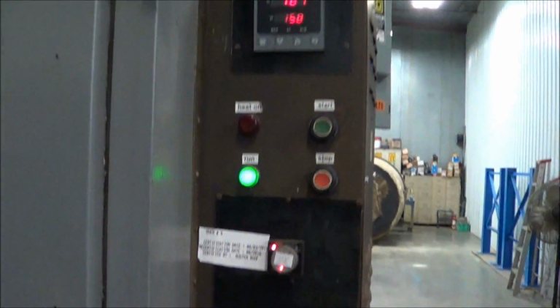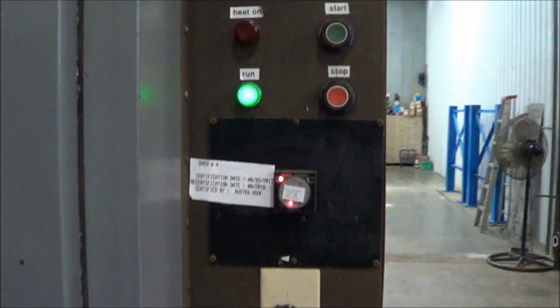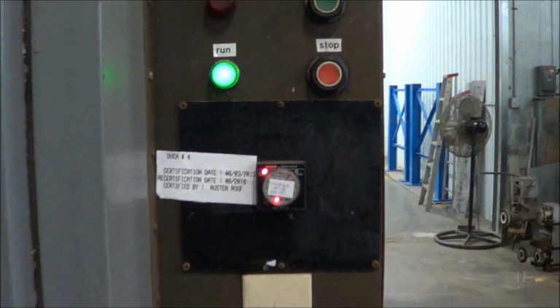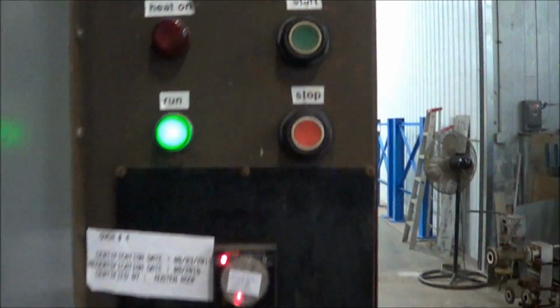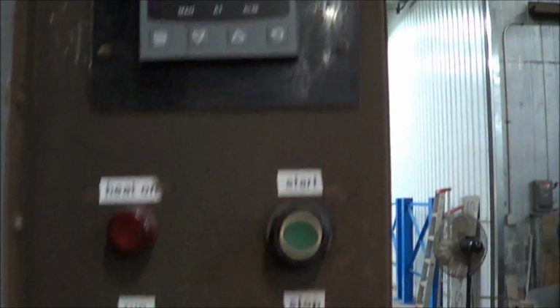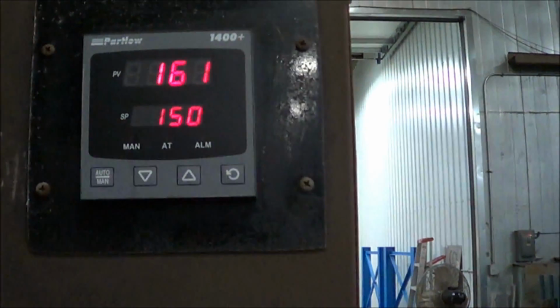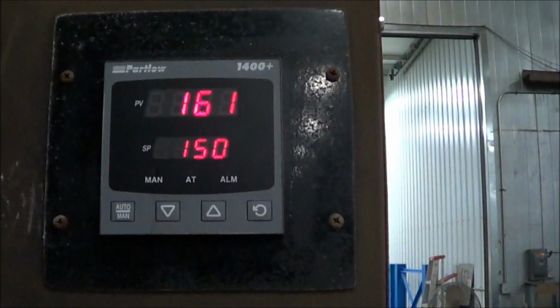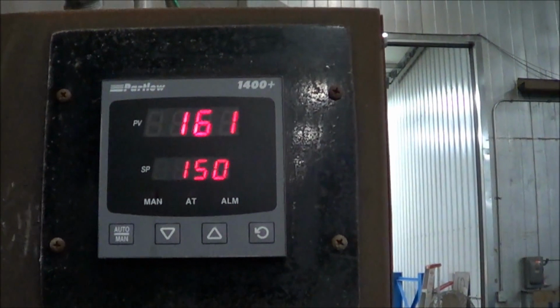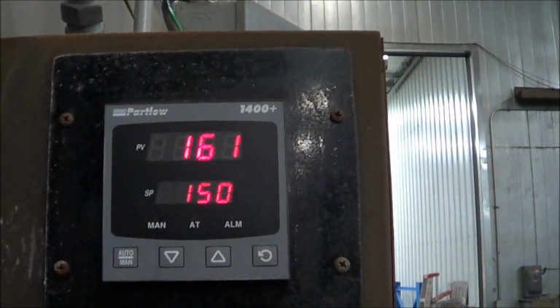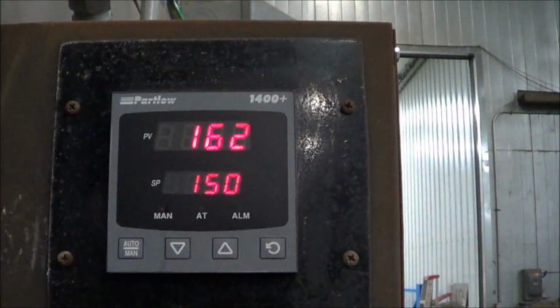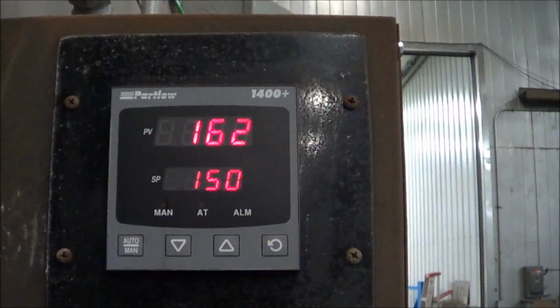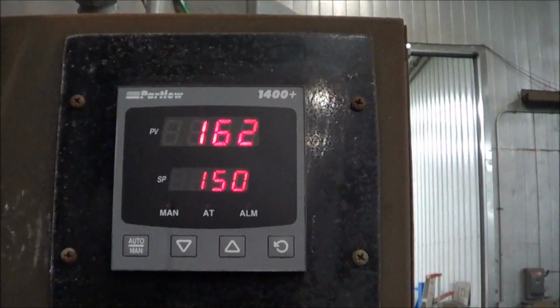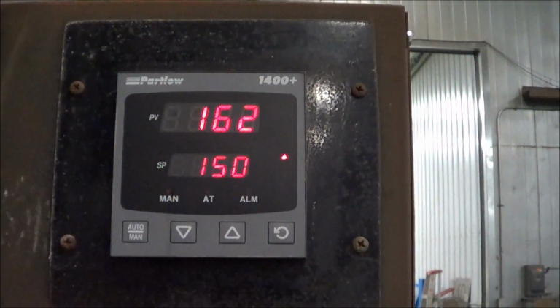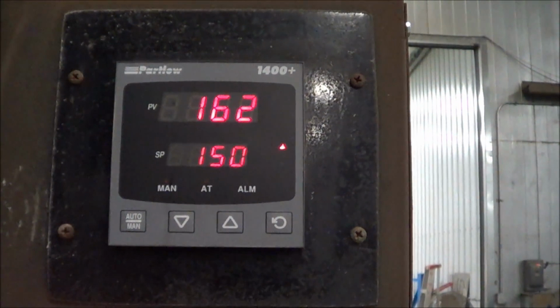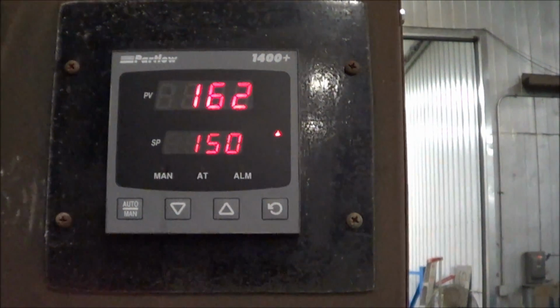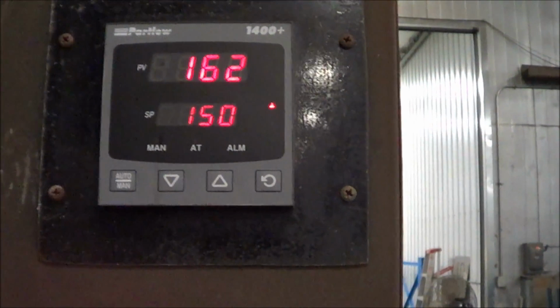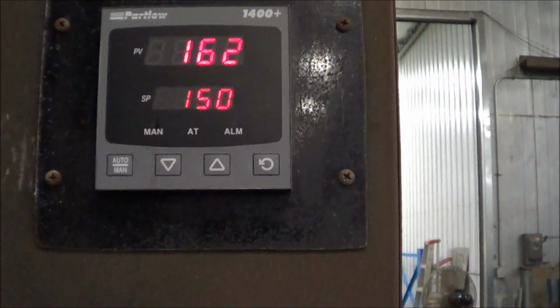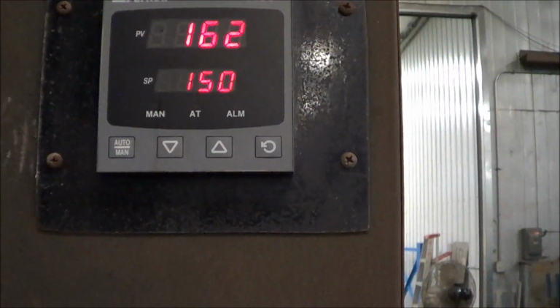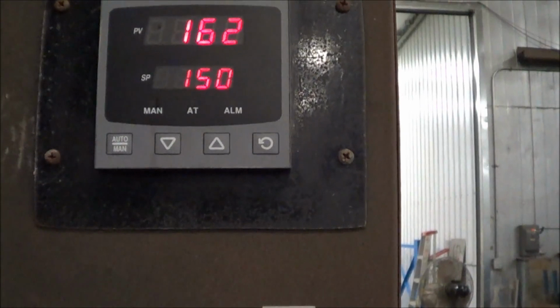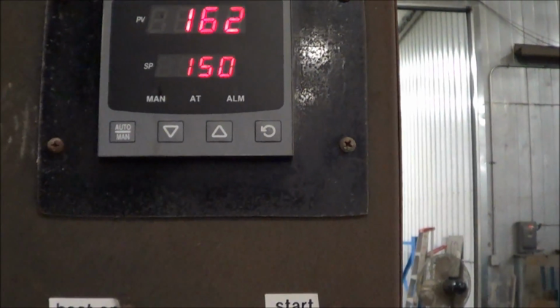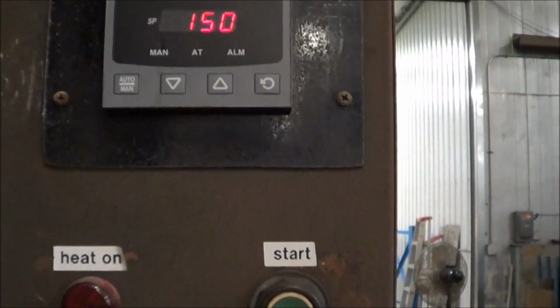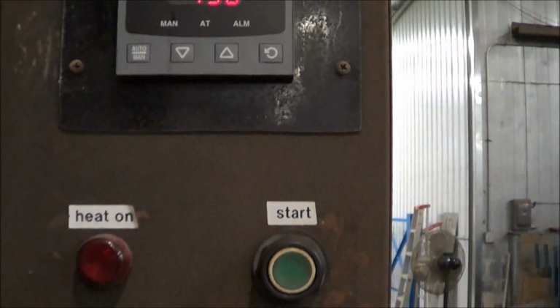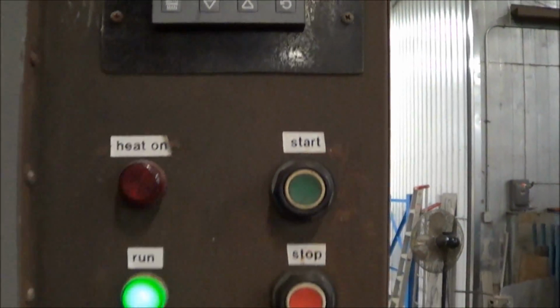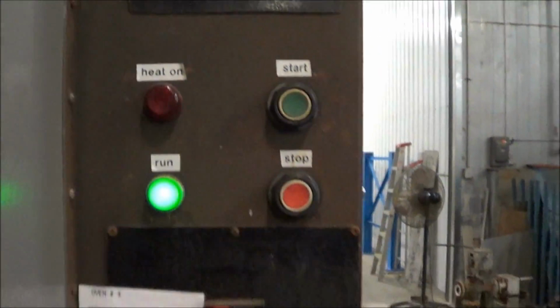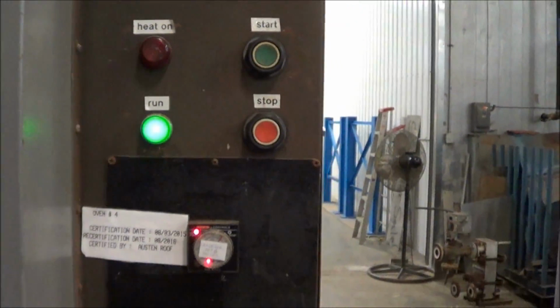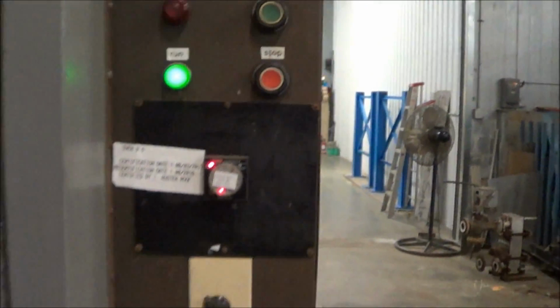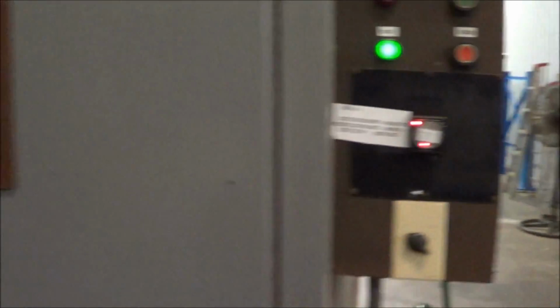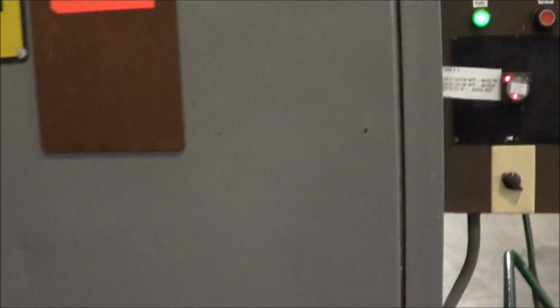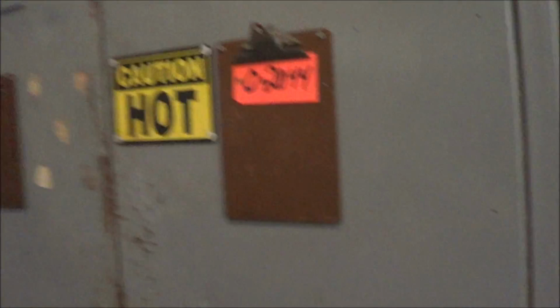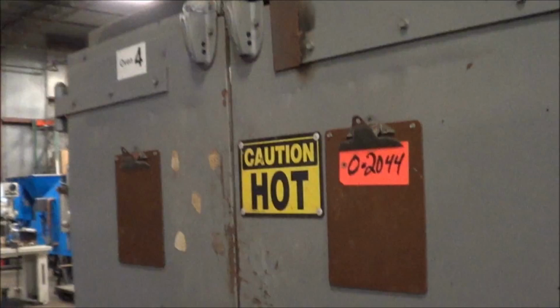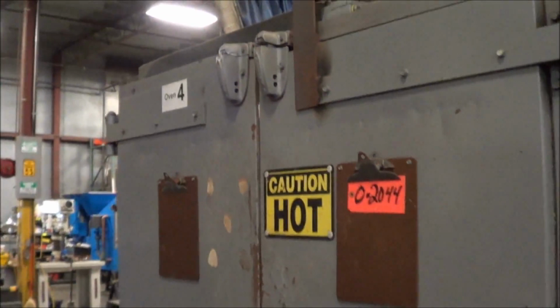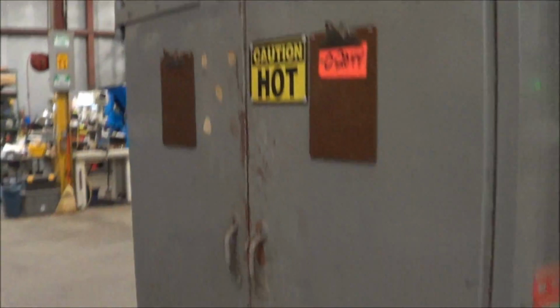You can see the control panel here has an upgraded Partlow 1400 controller. The oven is currently at 162 degrees, heat is on — you know it's in good condition.